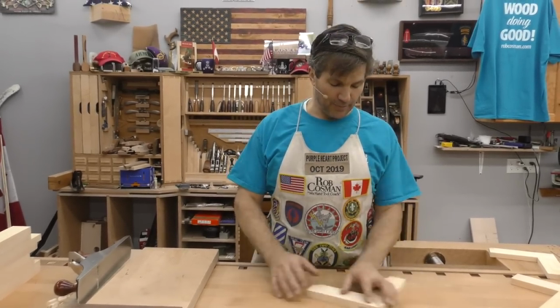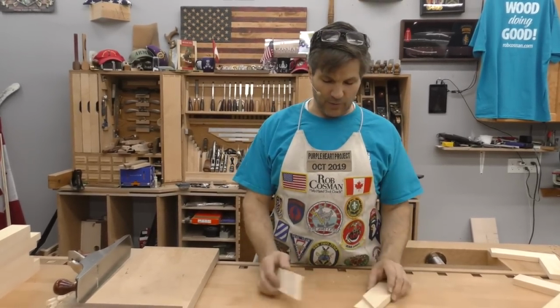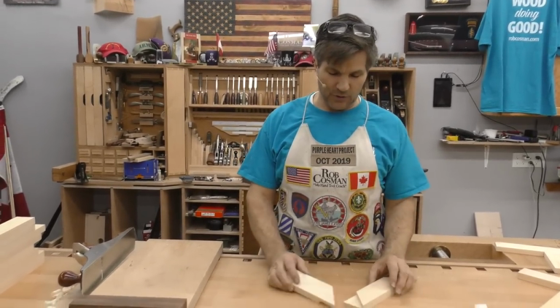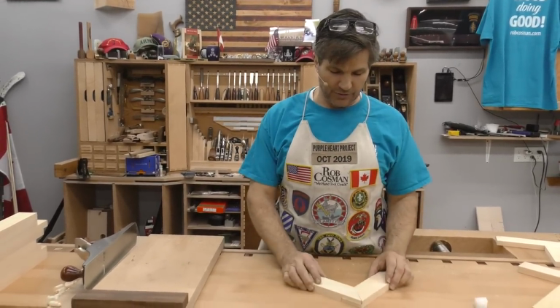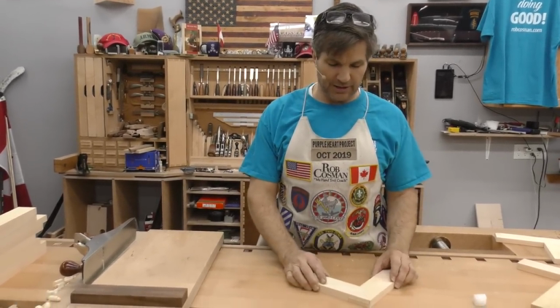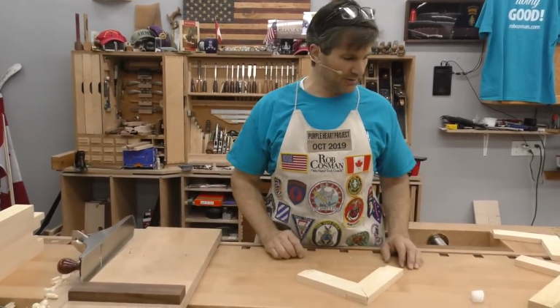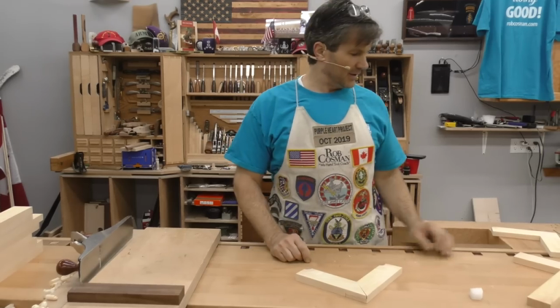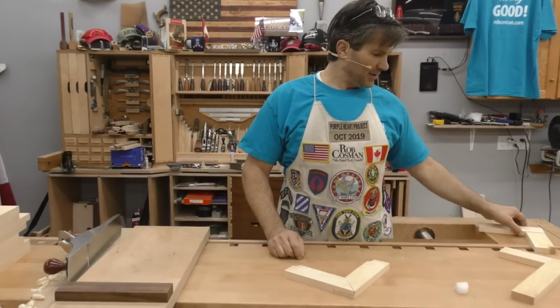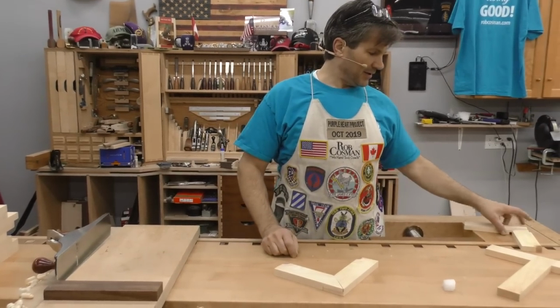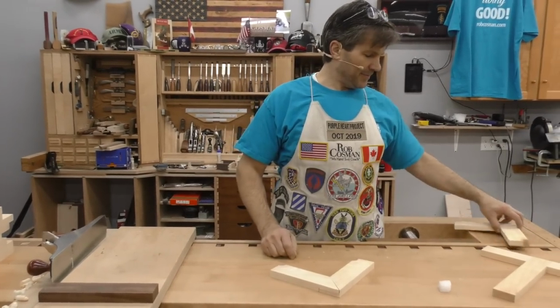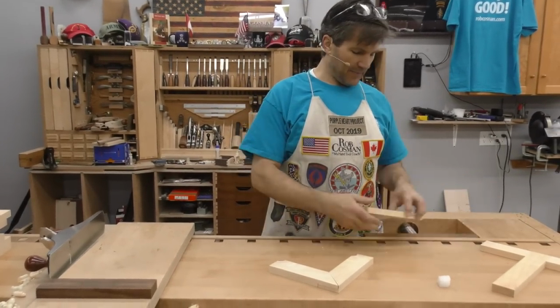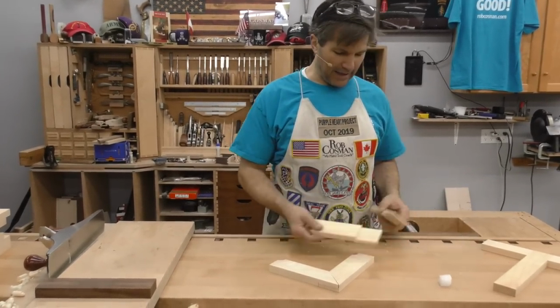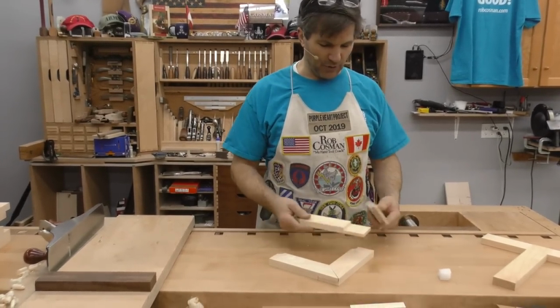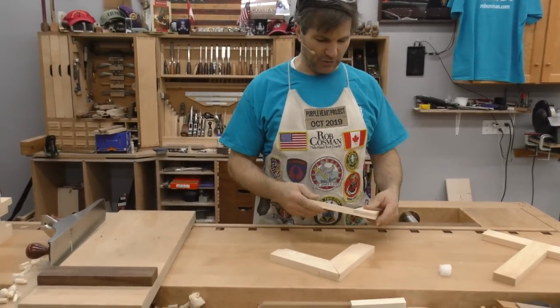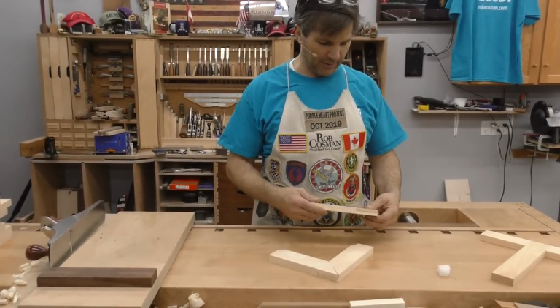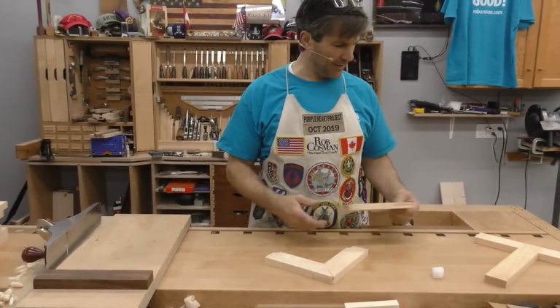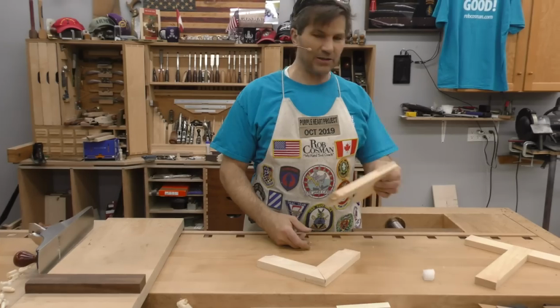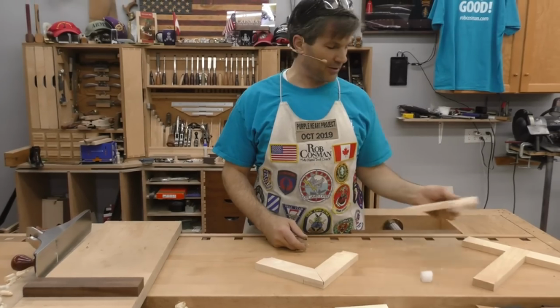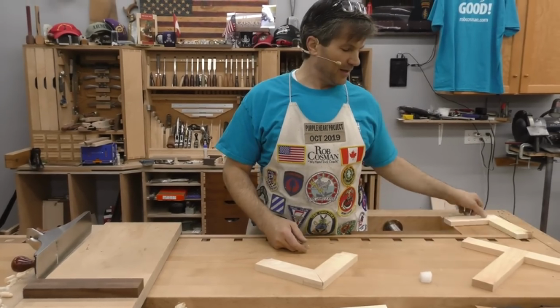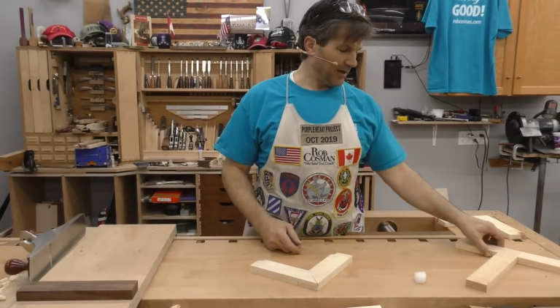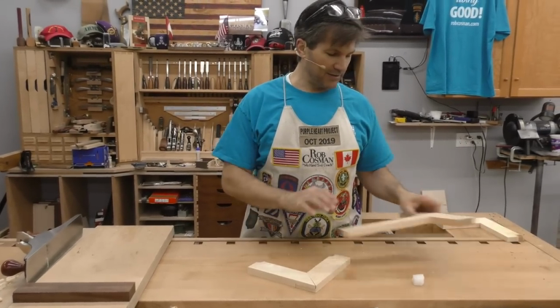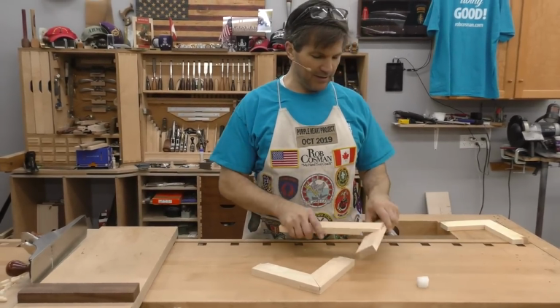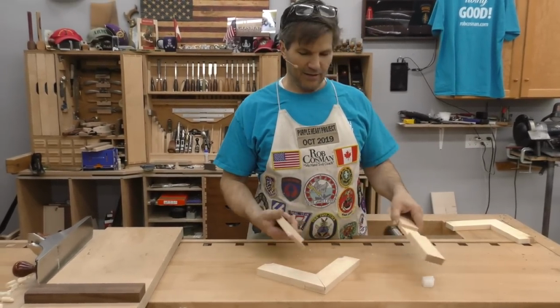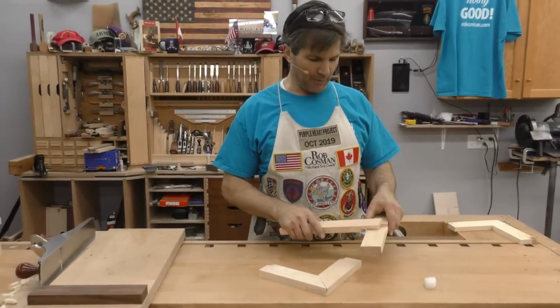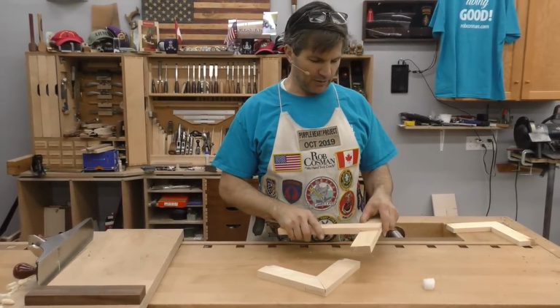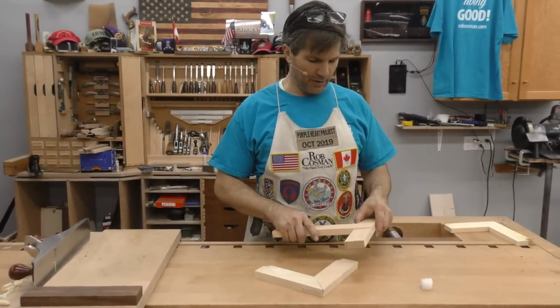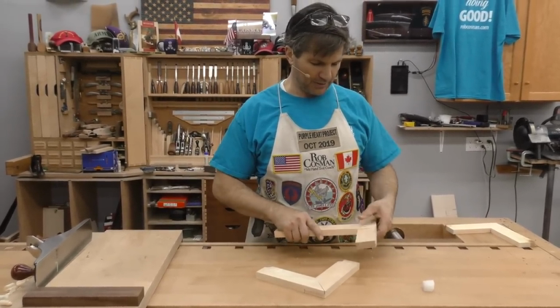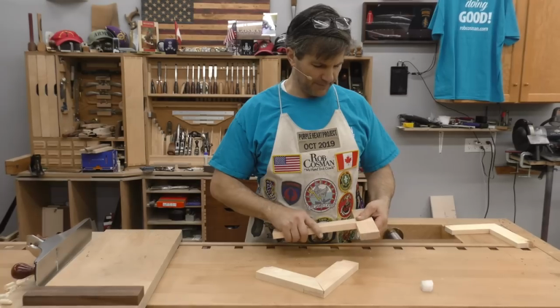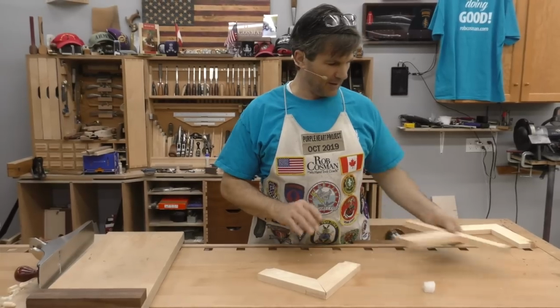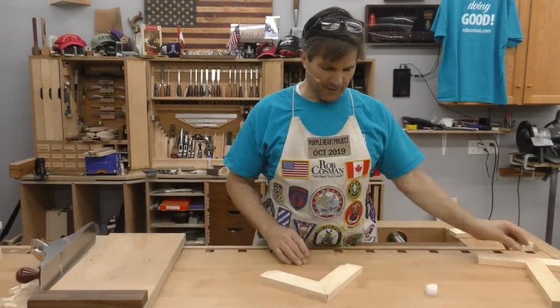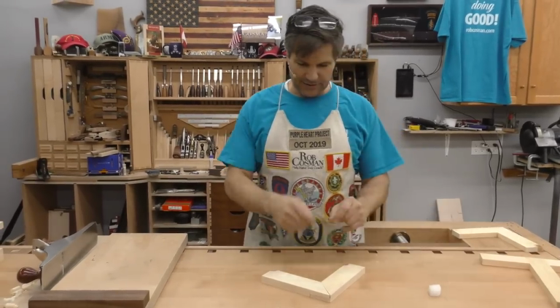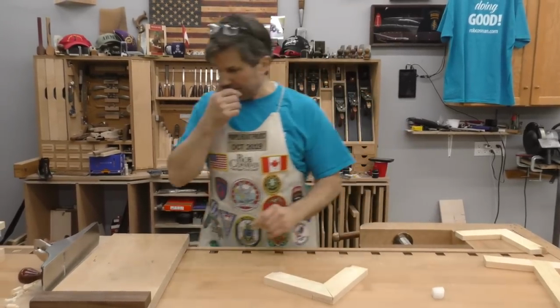The mitered one I'm going to do with just hand tools. The end lap I'm going to do on the band saw, and this T-lap I'm going to do on the table saw. Alright, let's get started.